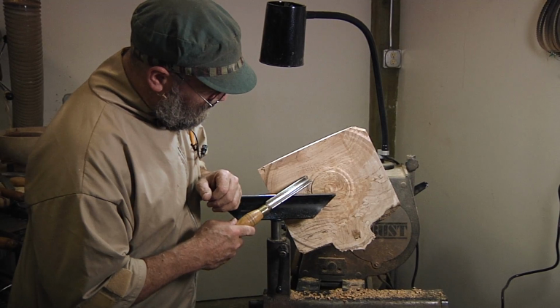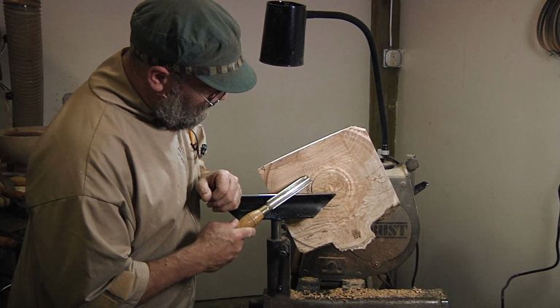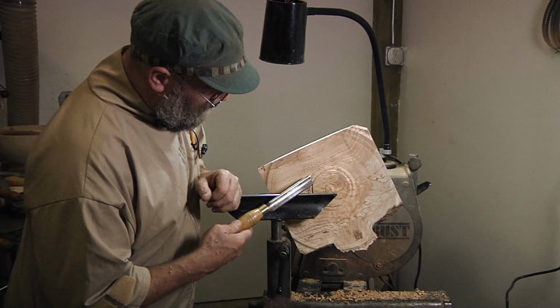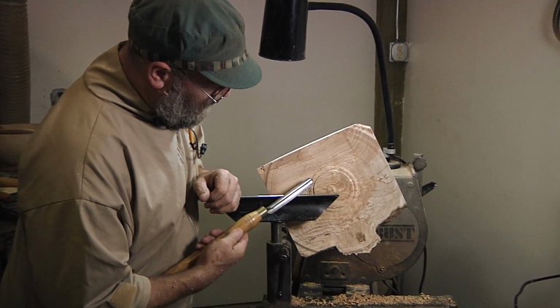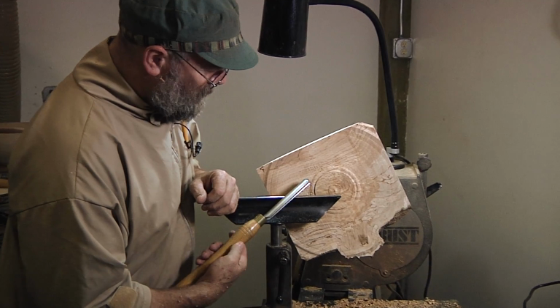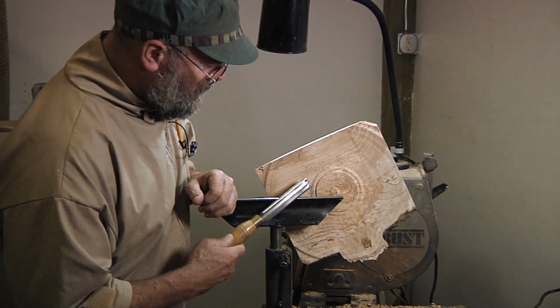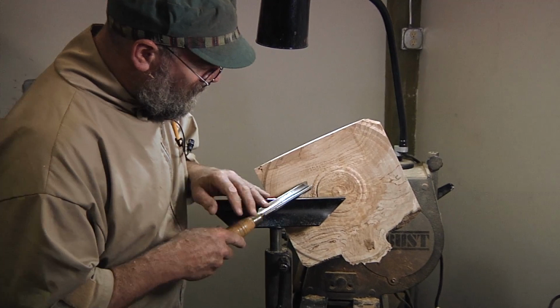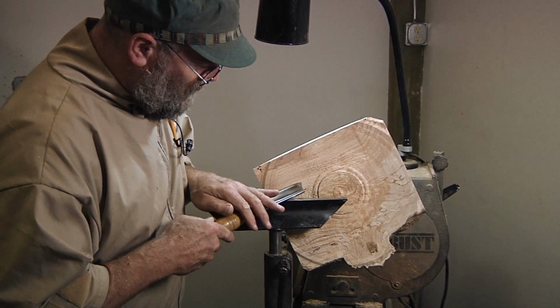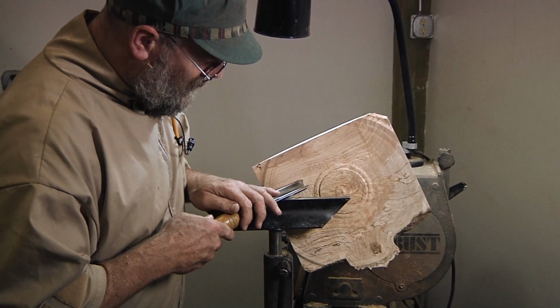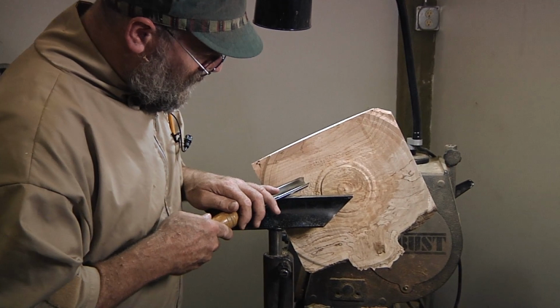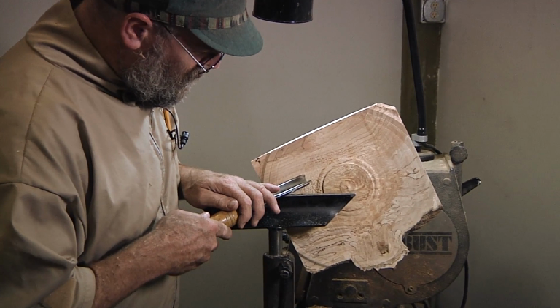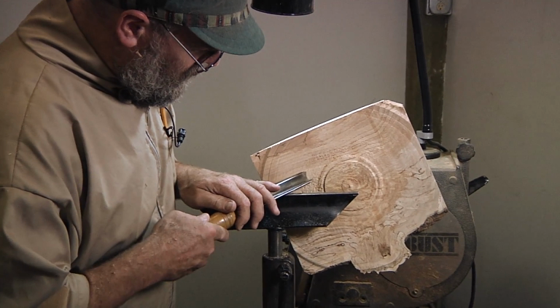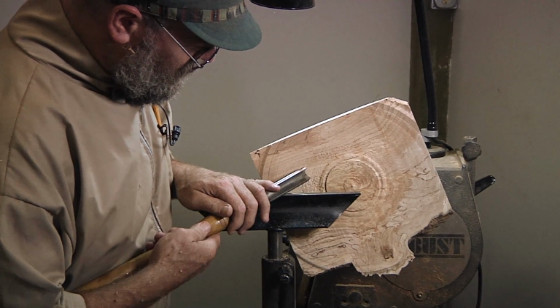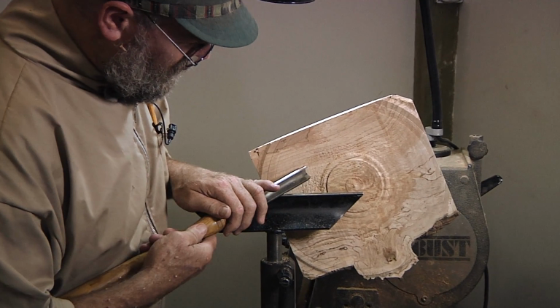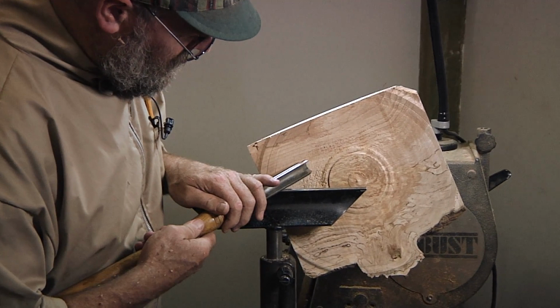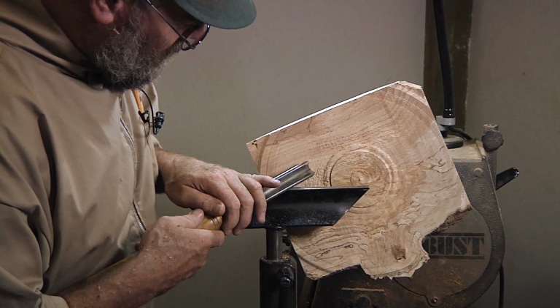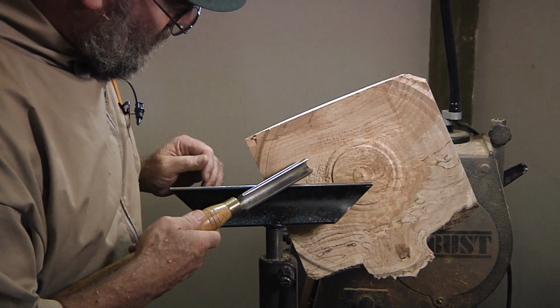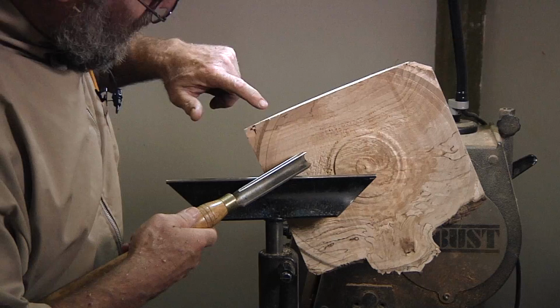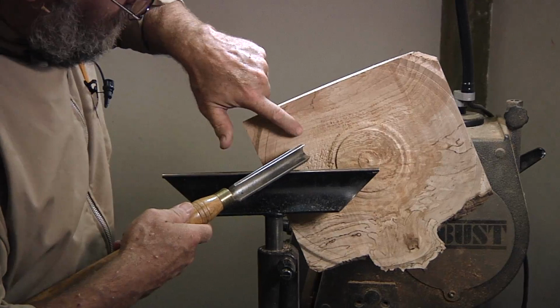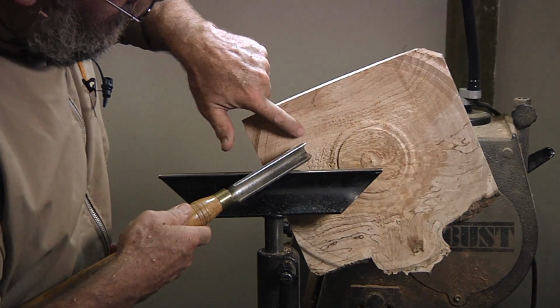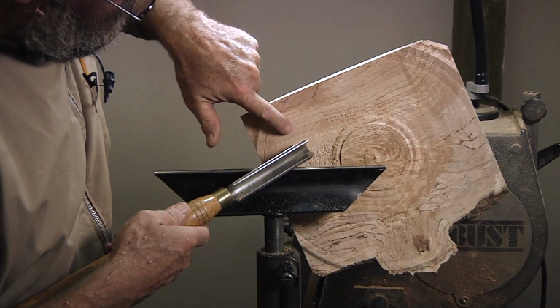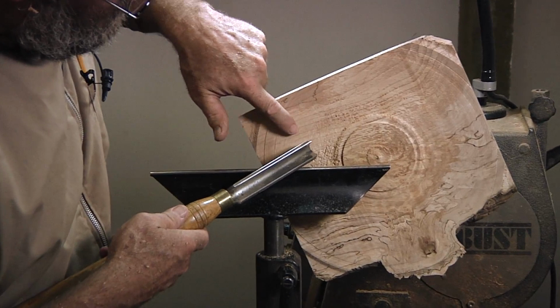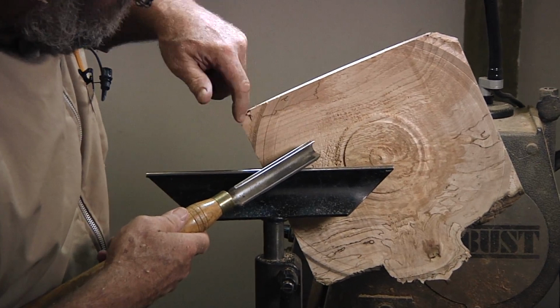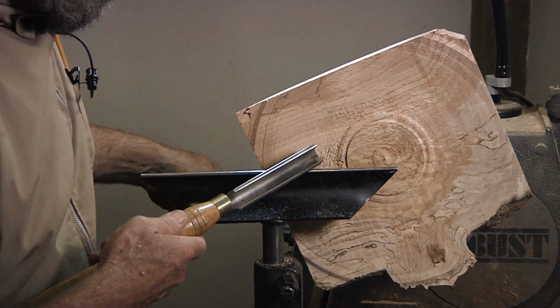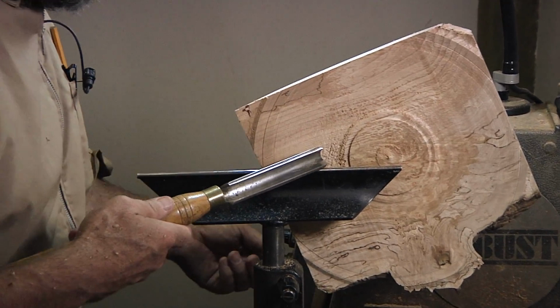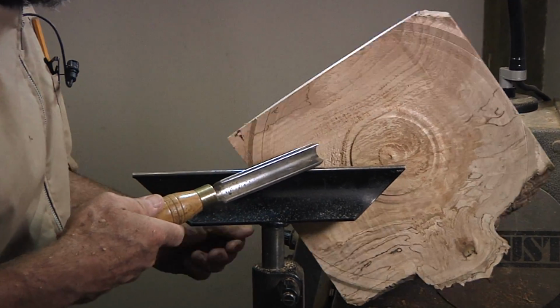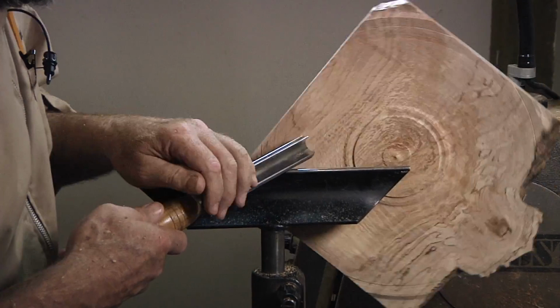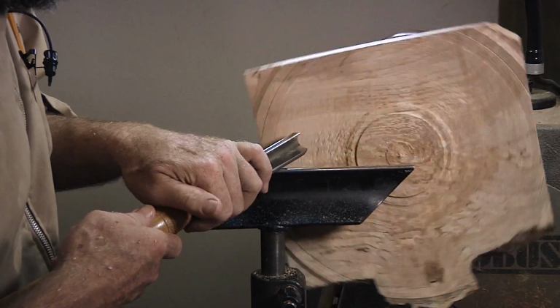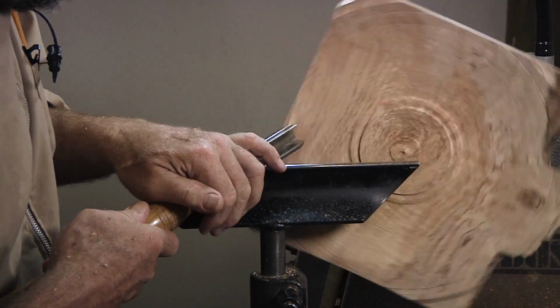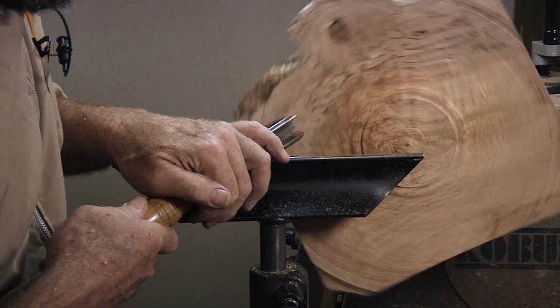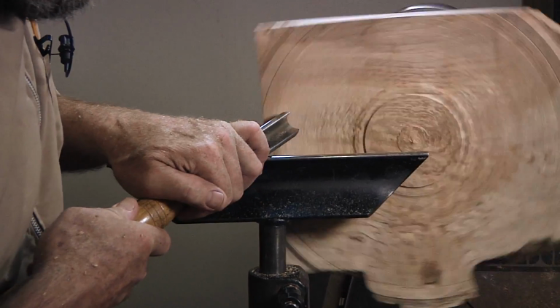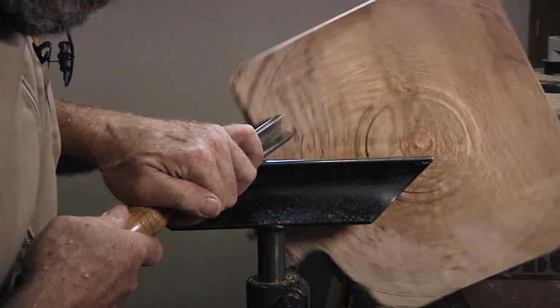This is my spindle roughing gouge. Not using it like this — using it up on its edge so I get a high shear angle. I'll start up in here somewhere and show you the difference you can get.